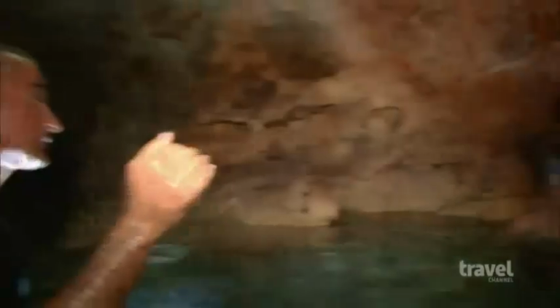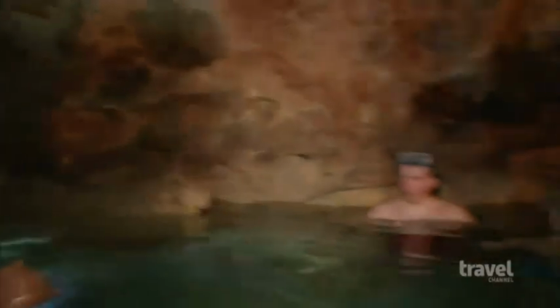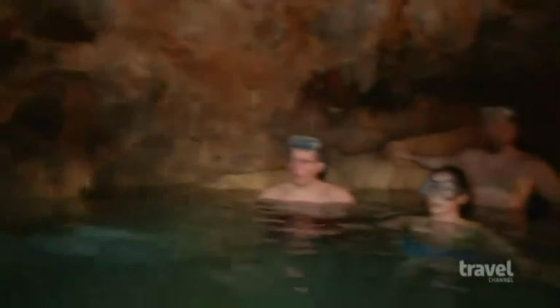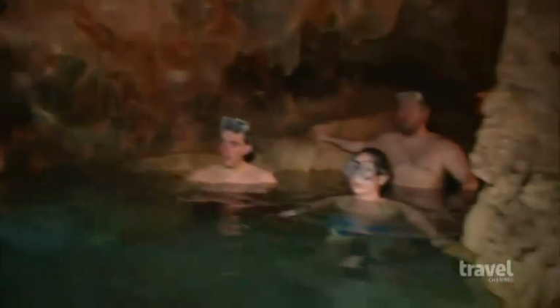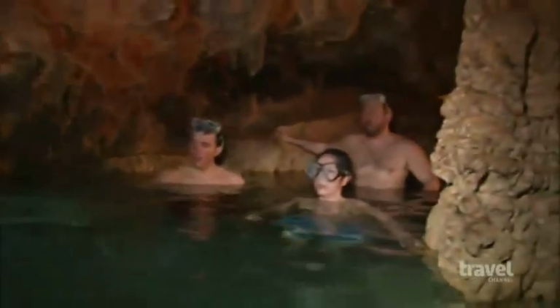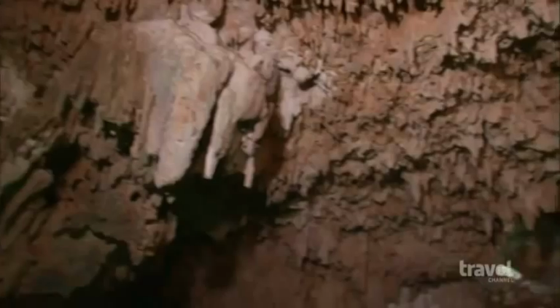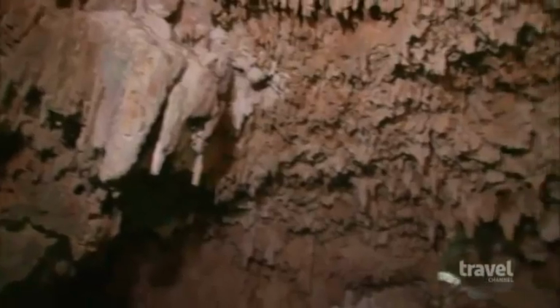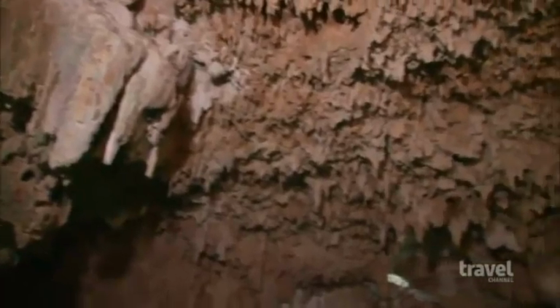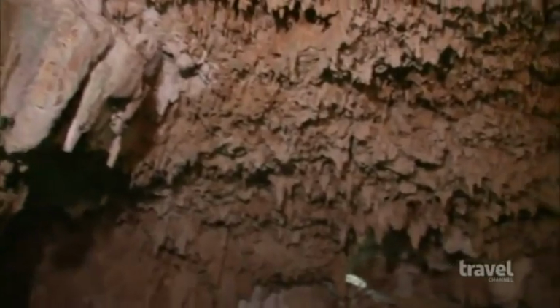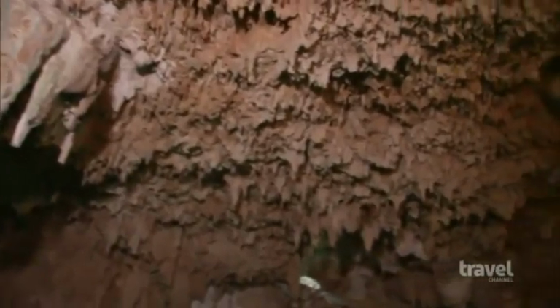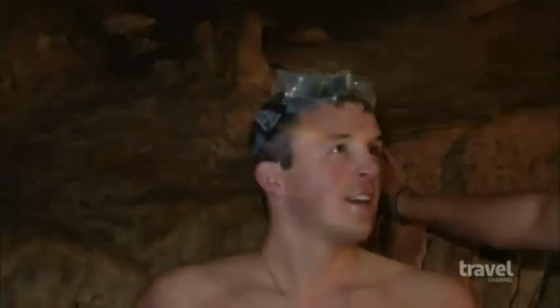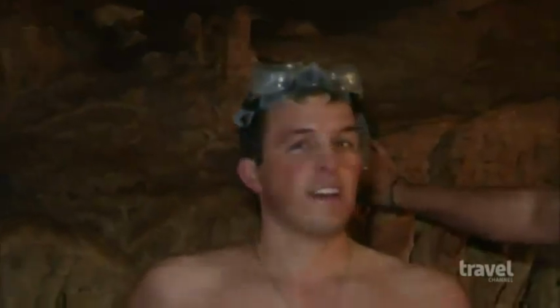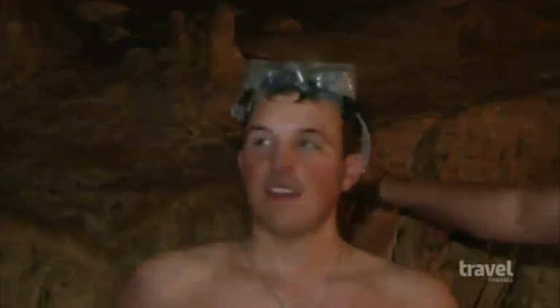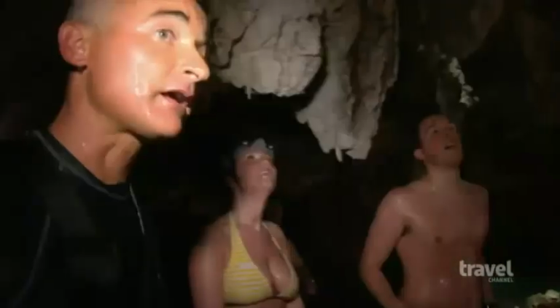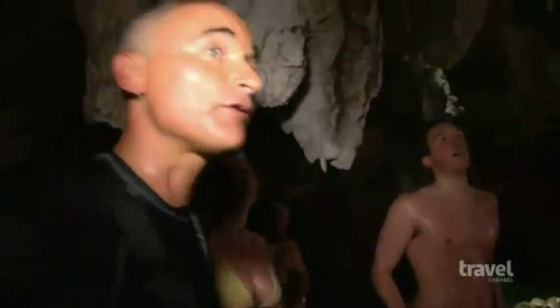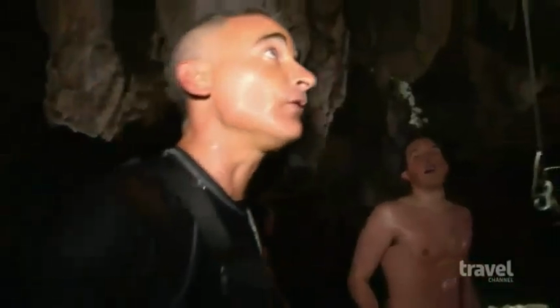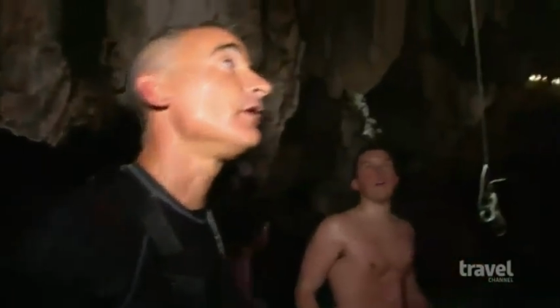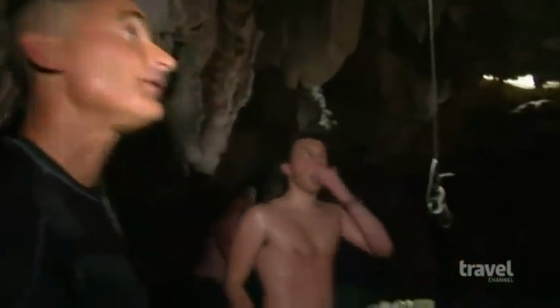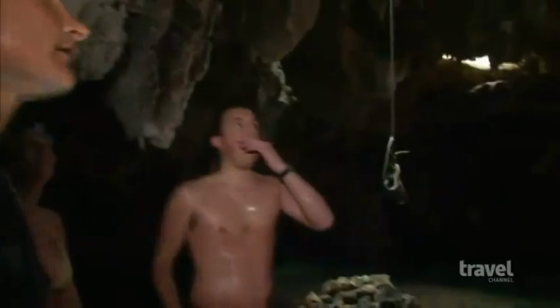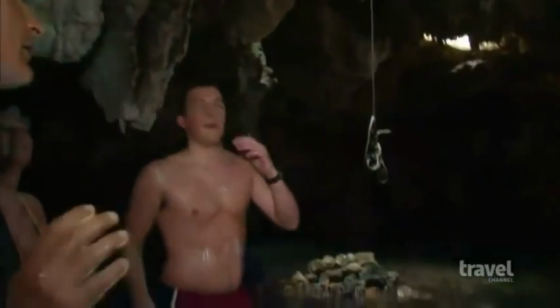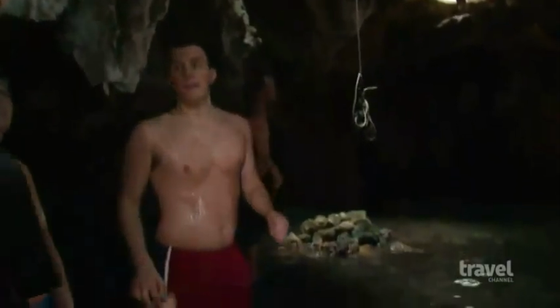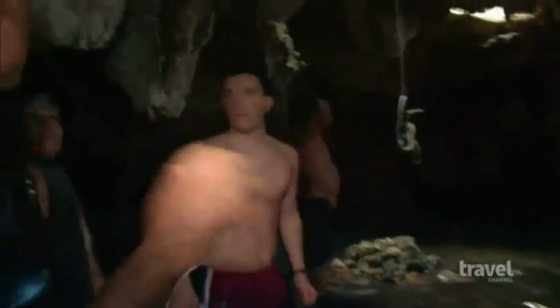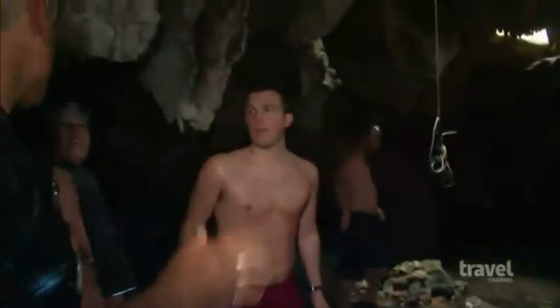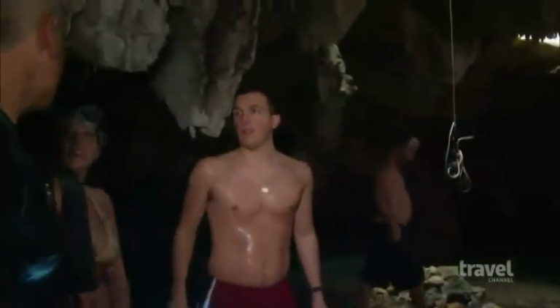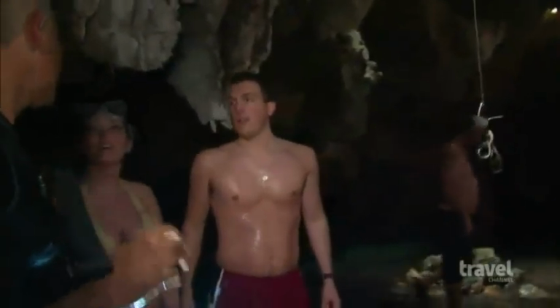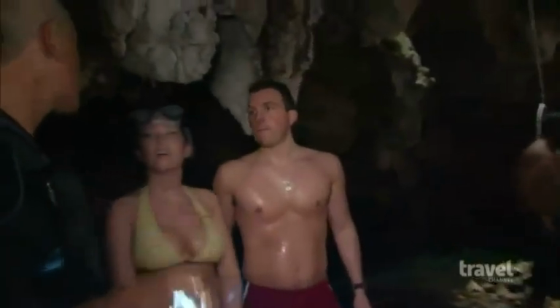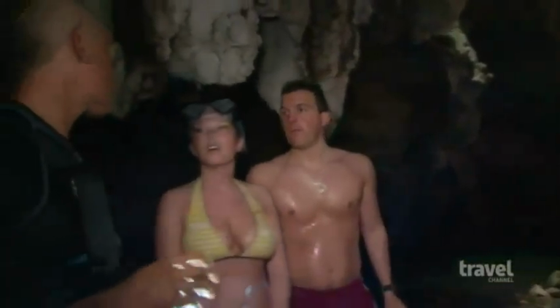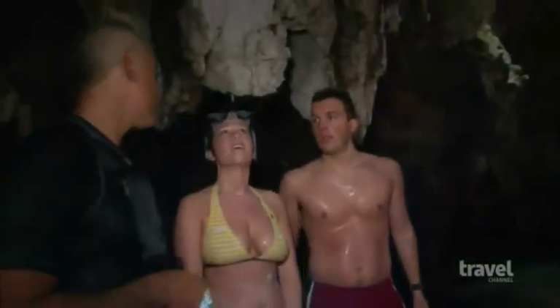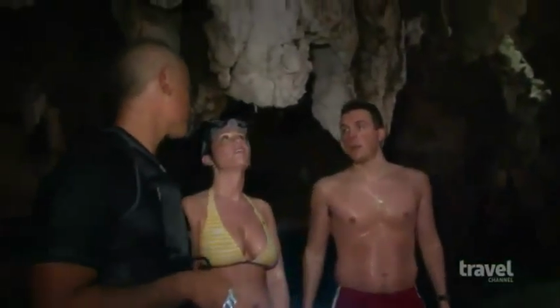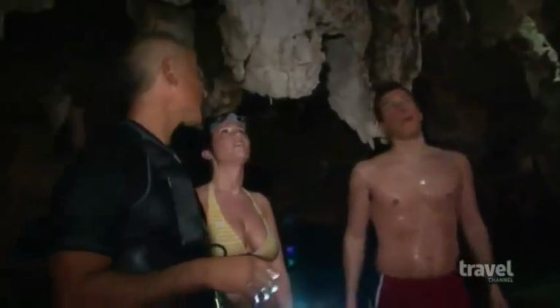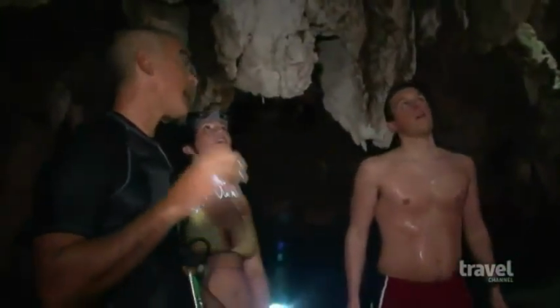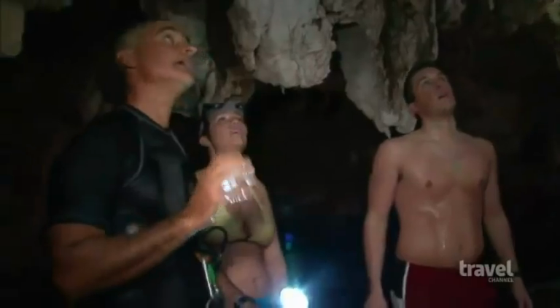Can you see how the formations arc? Stalactites coming from the ceiling, stalagmites coming from the floor. That means this cave was completely dry 10,000 years ago, in the last ice age.